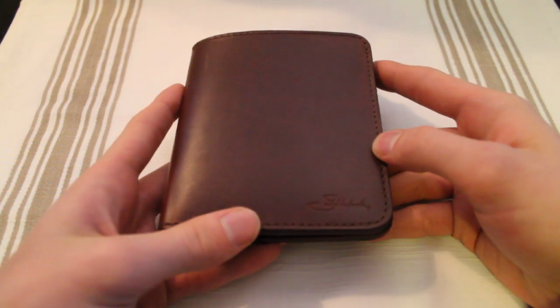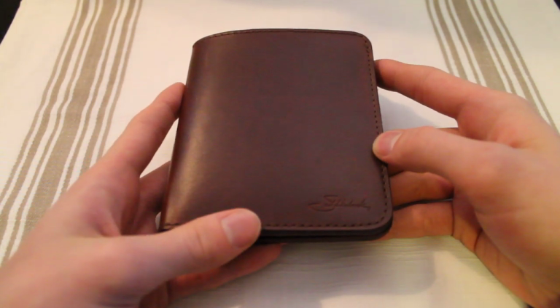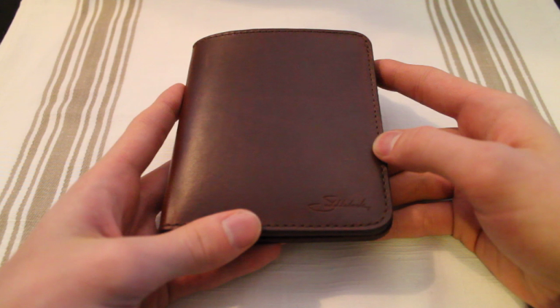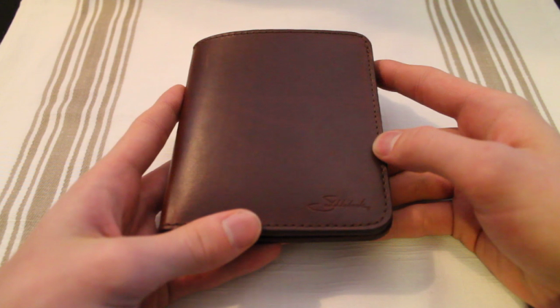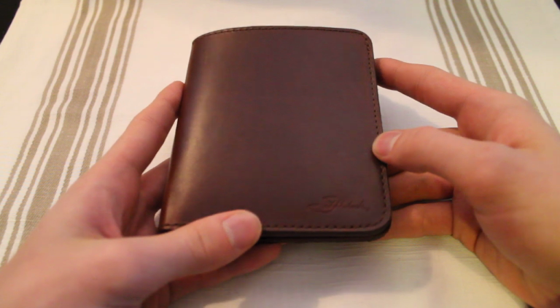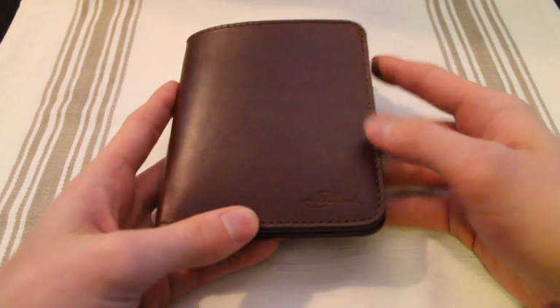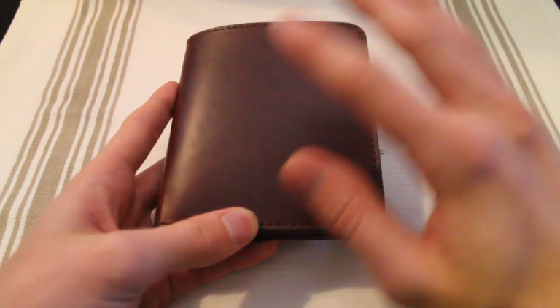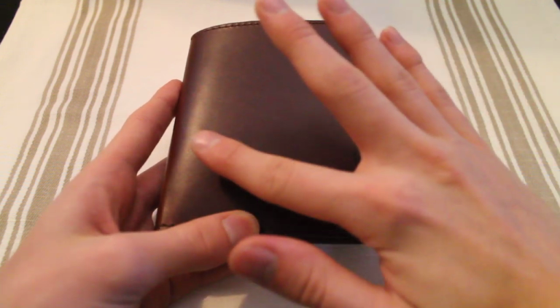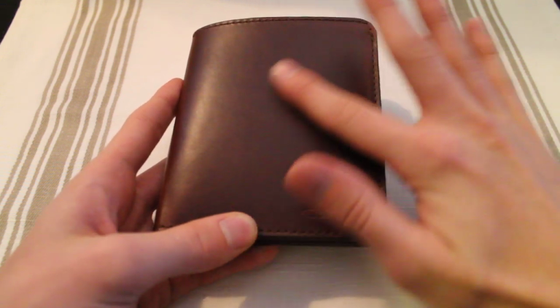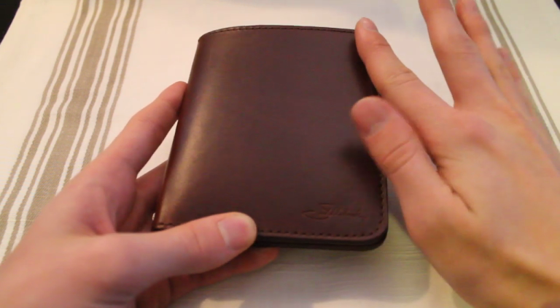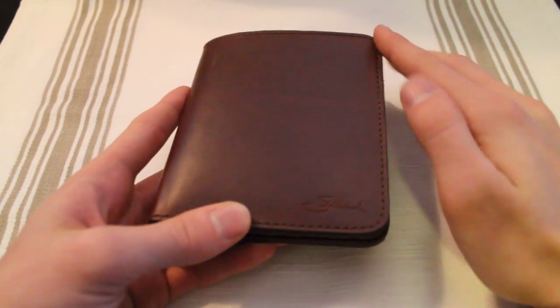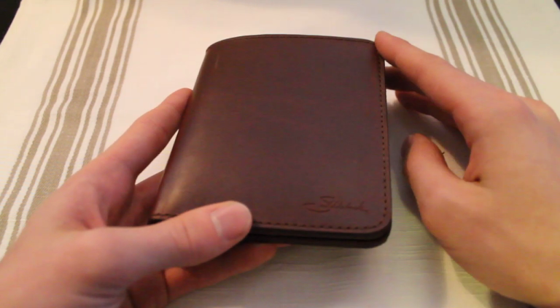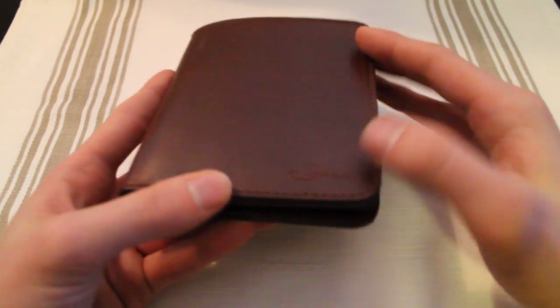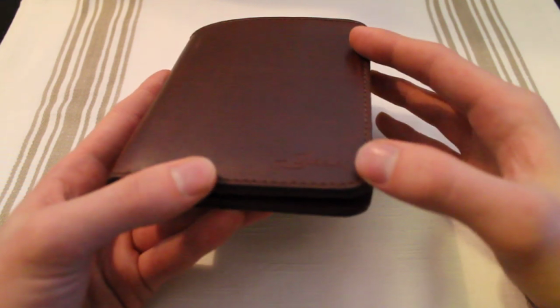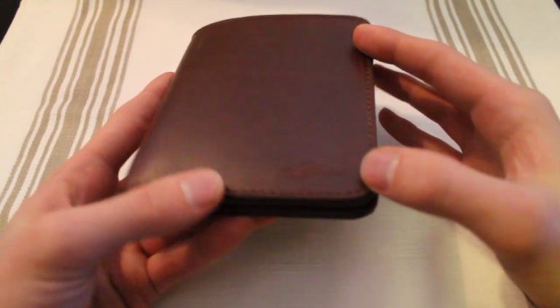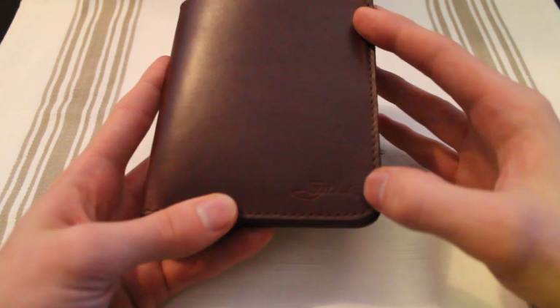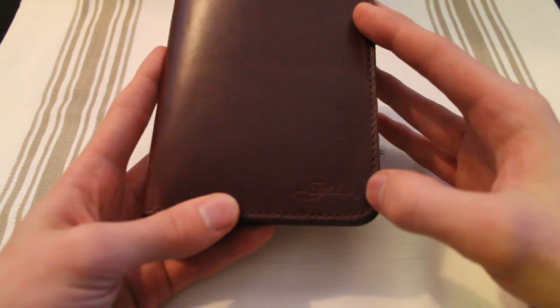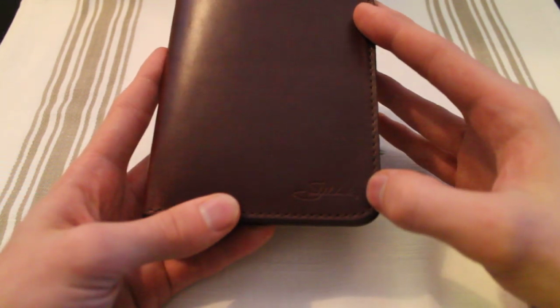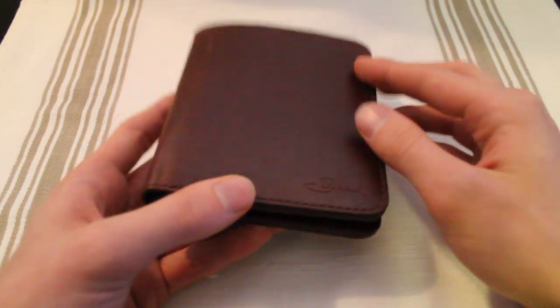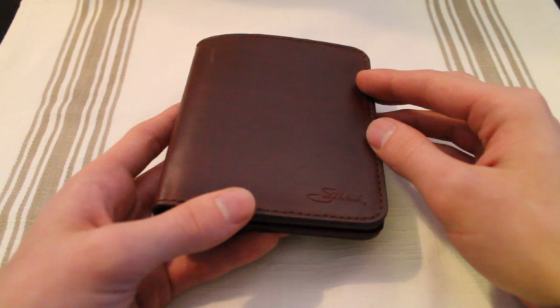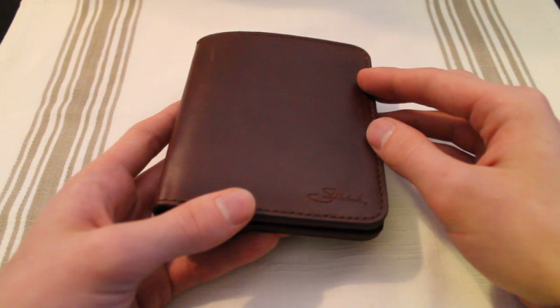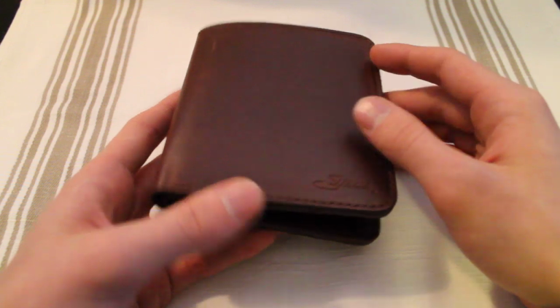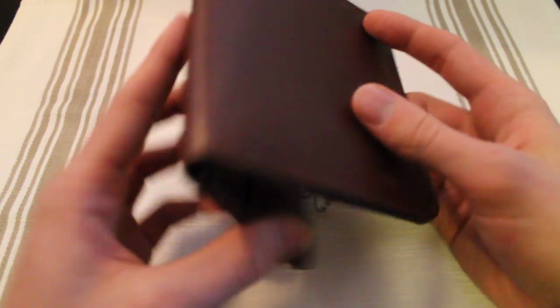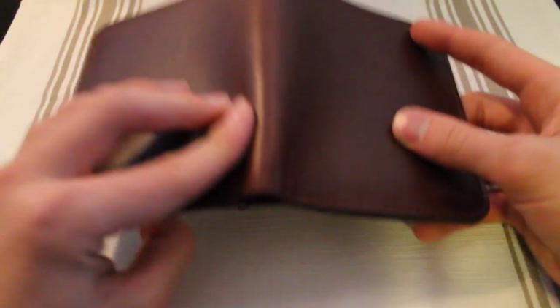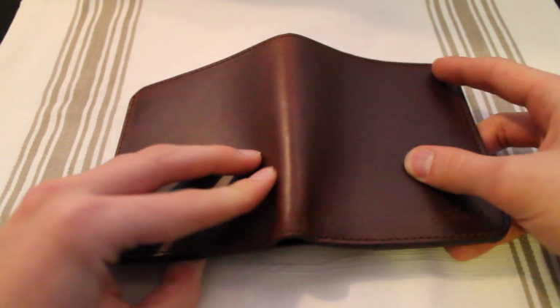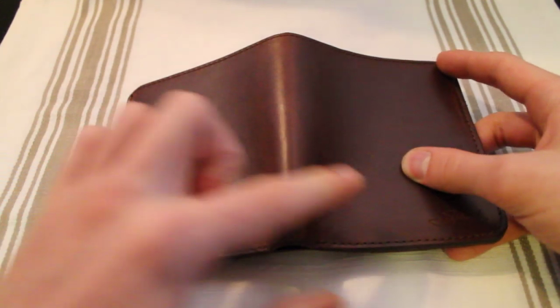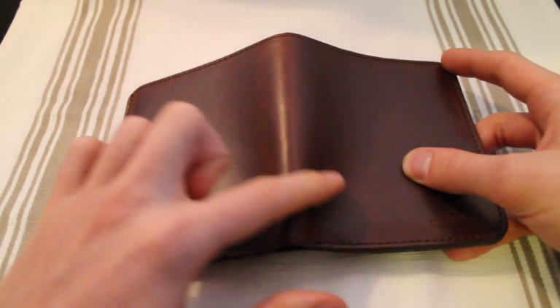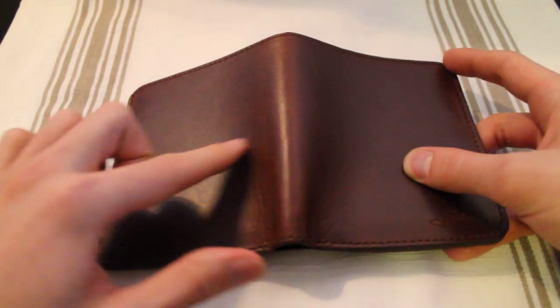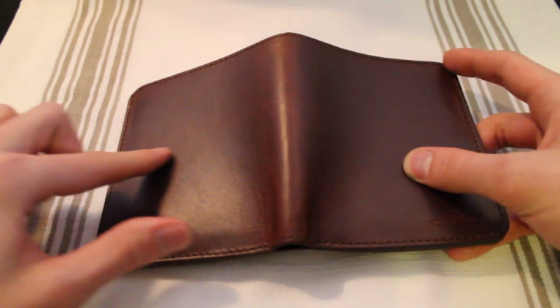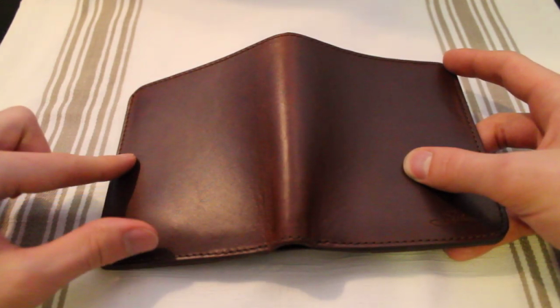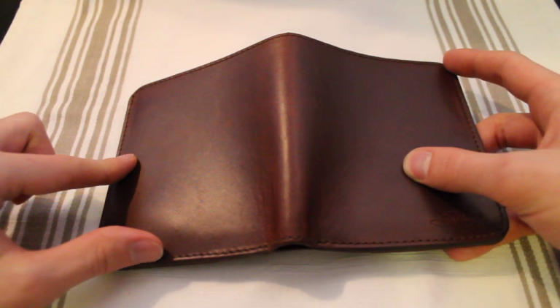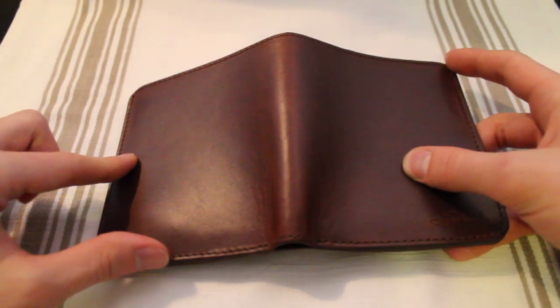Taking a look on the front, you can see that there's just one big piece of leather with their logo right here, and taking a look on the back you can see that same piece of leather just continues.